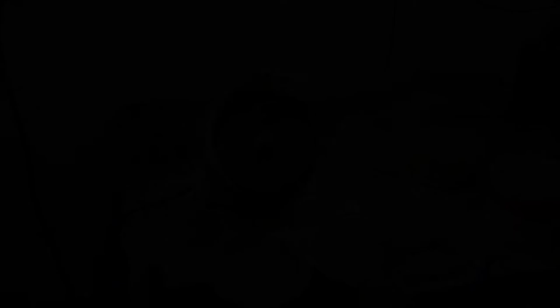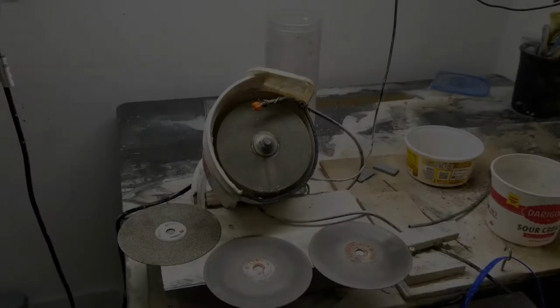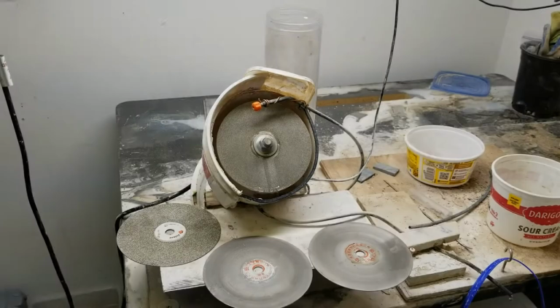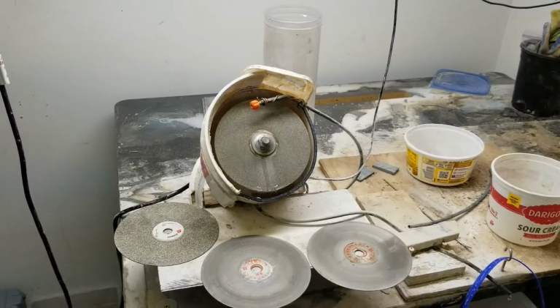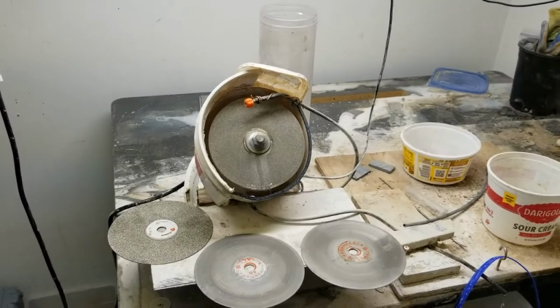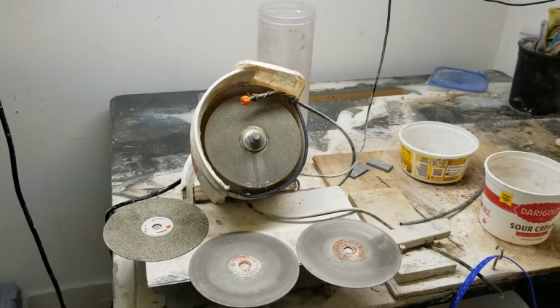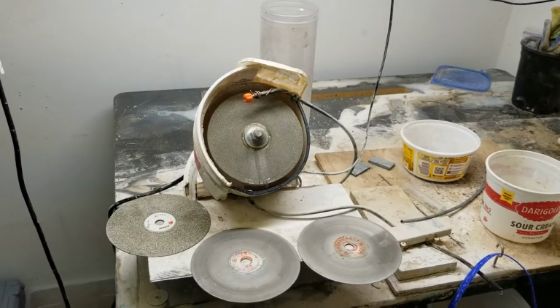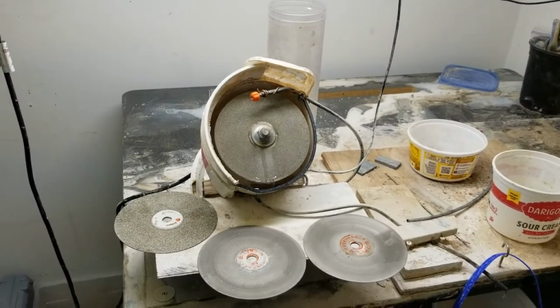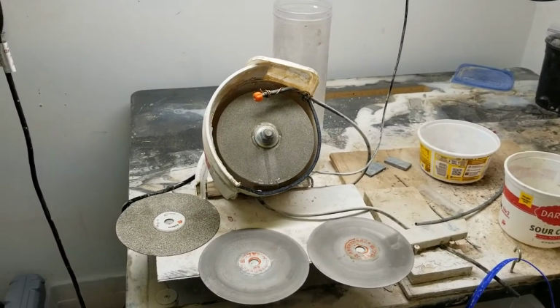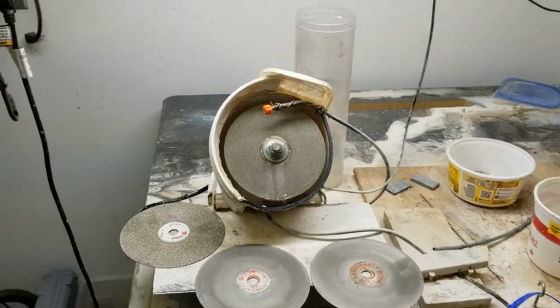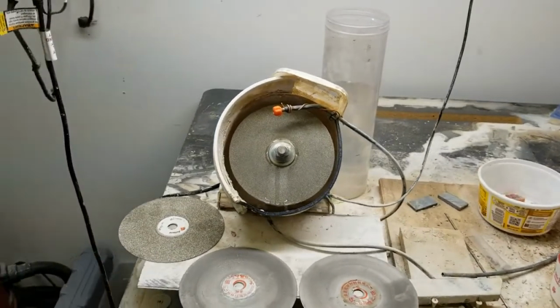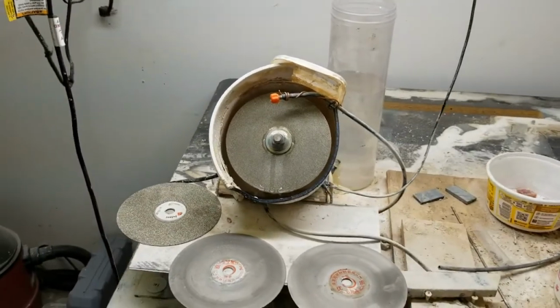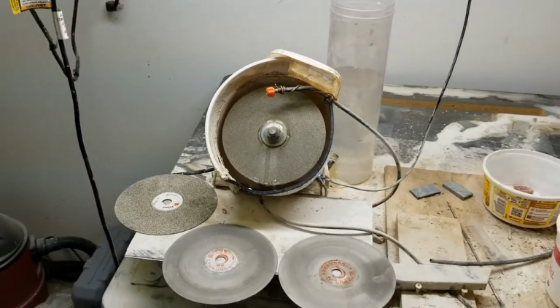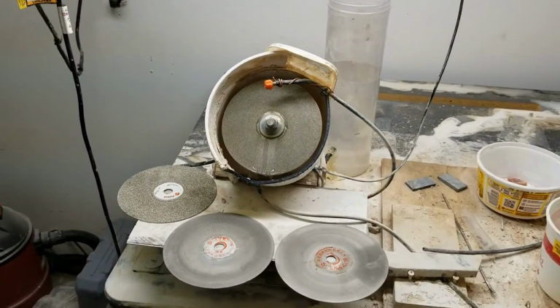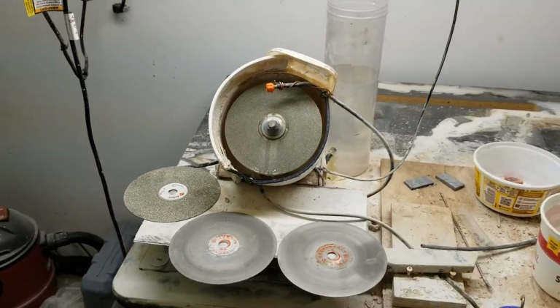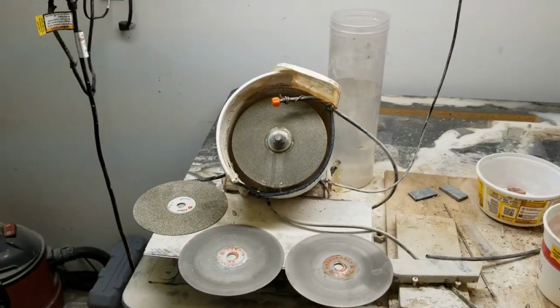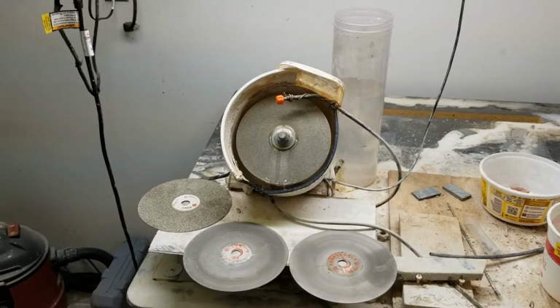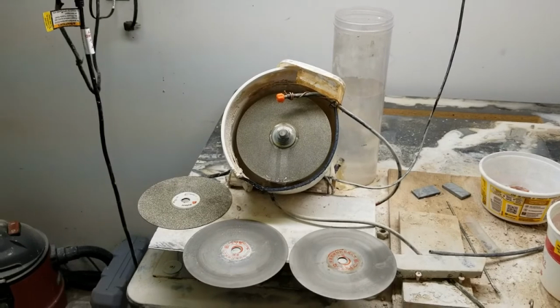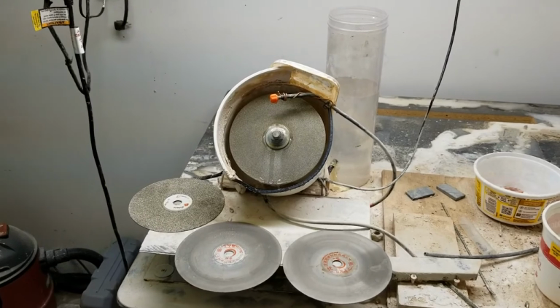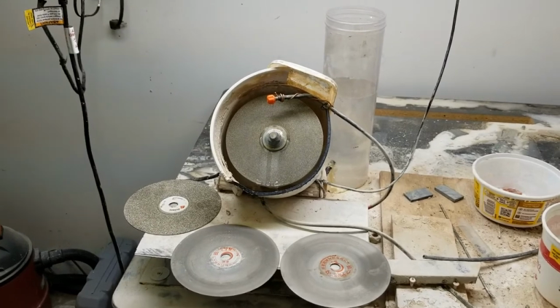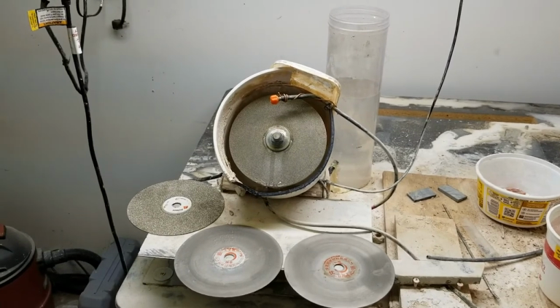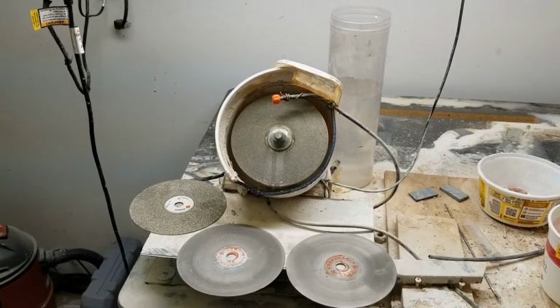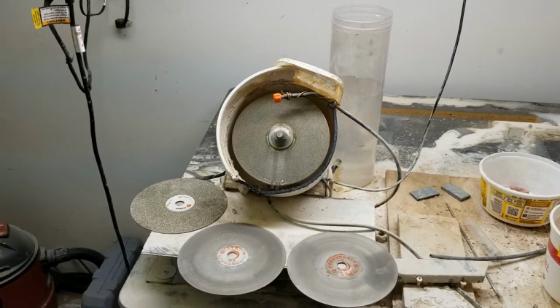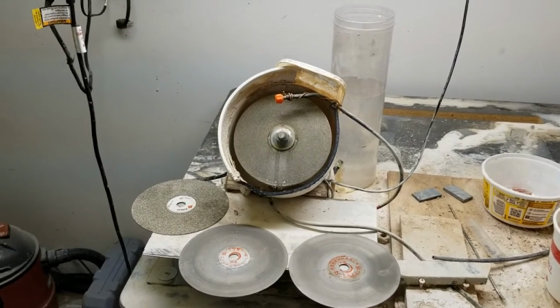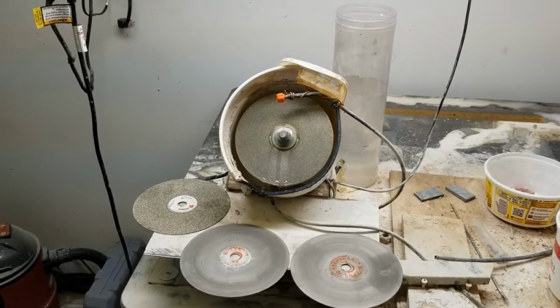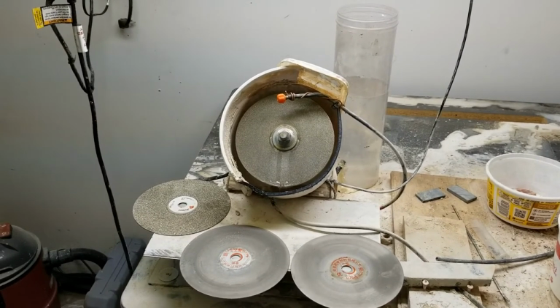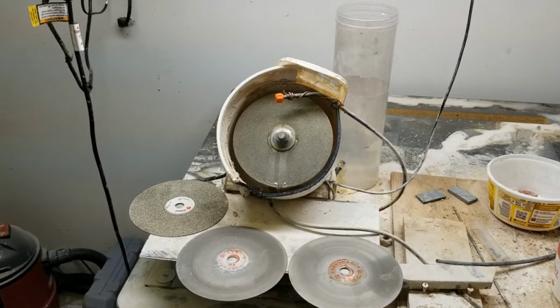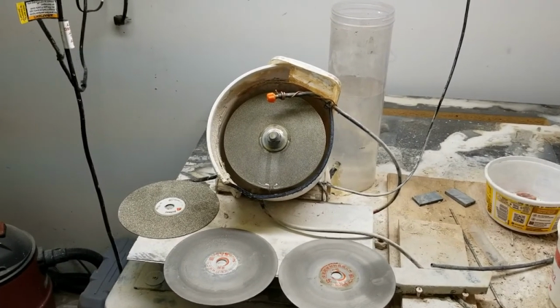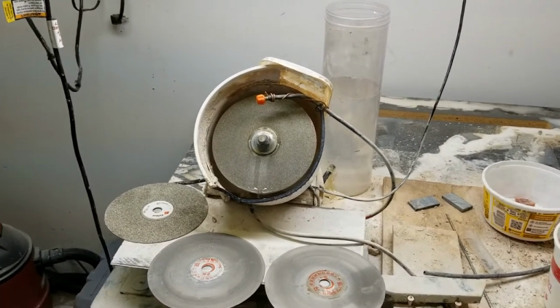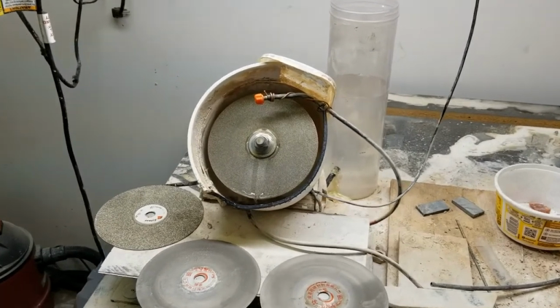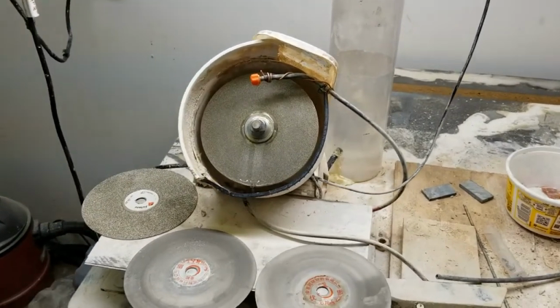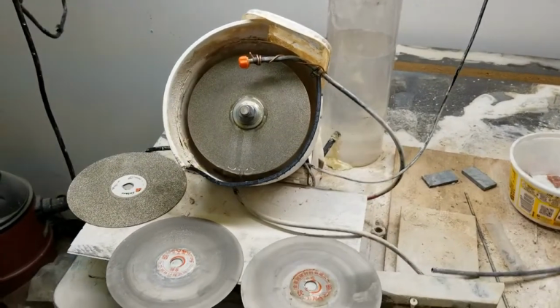Hey everybody, welcome back to the Rock Hugger. I just want to welcome you today and I hope I can earn your subscribe. This is going to be a little video on my self-made lapidary tool.